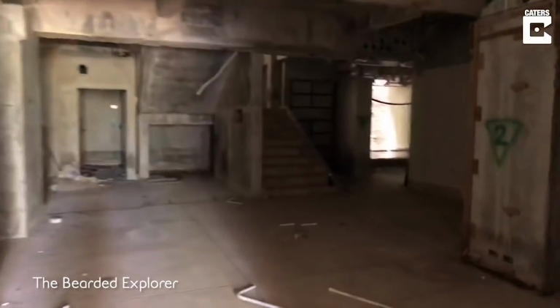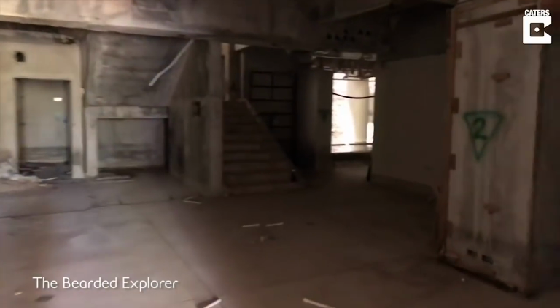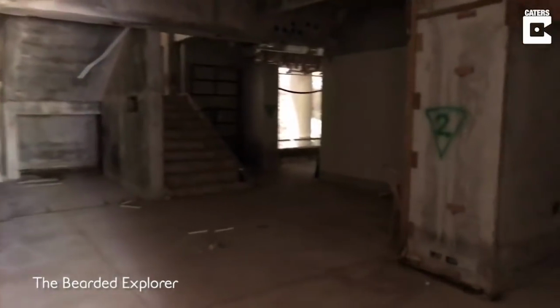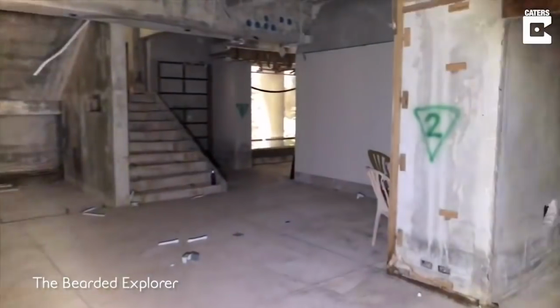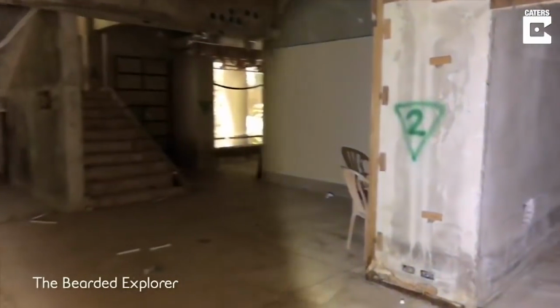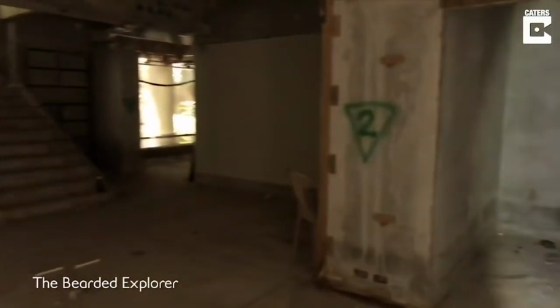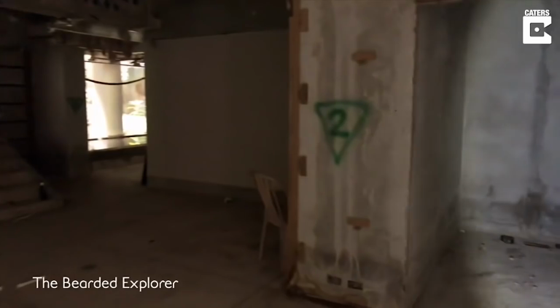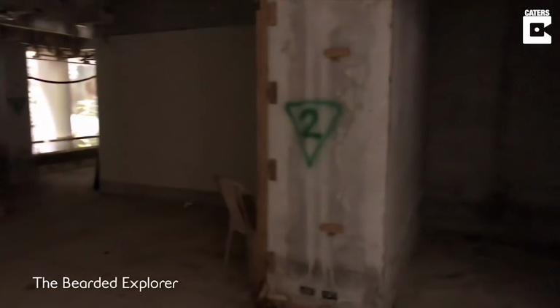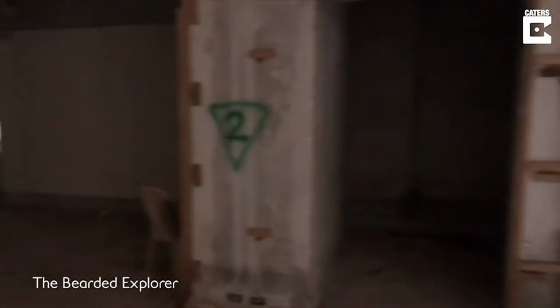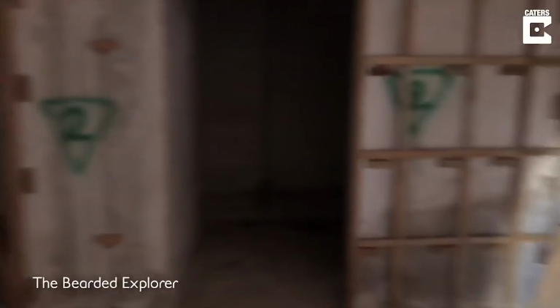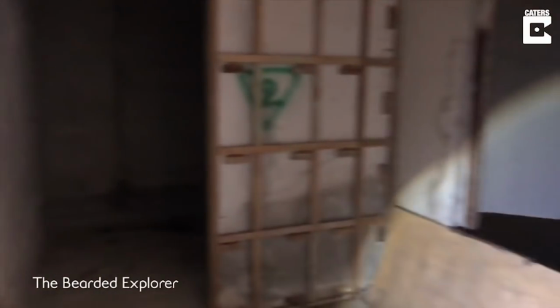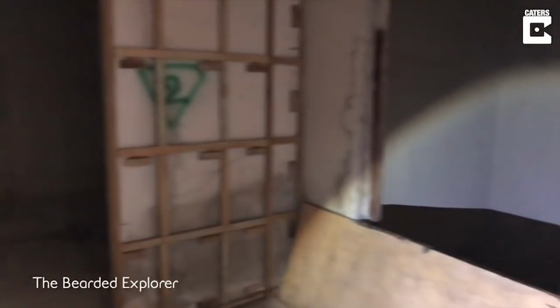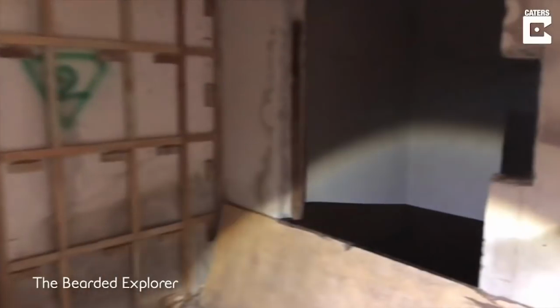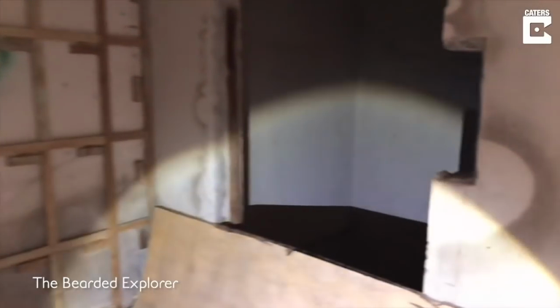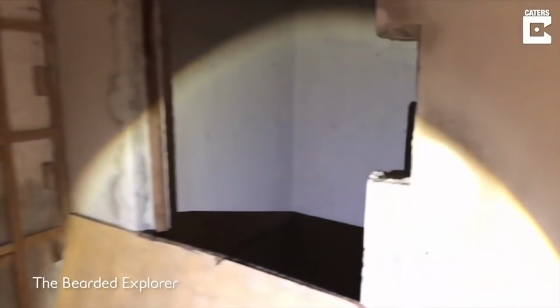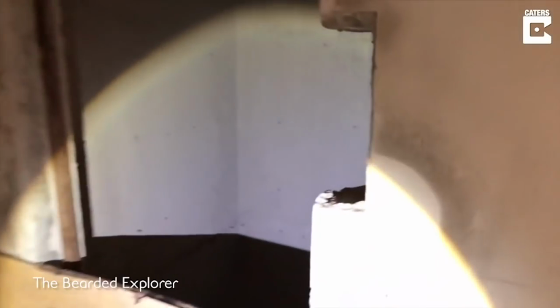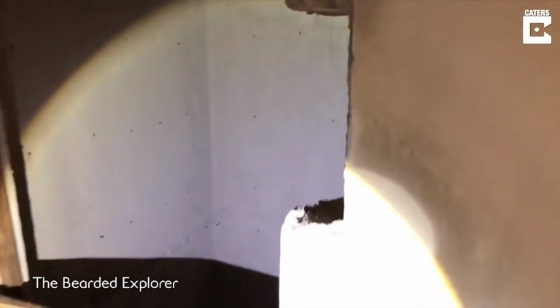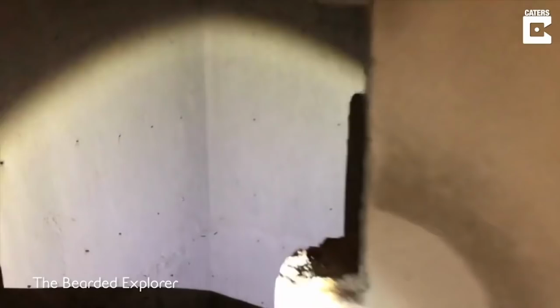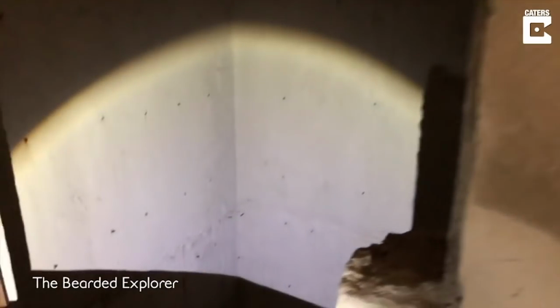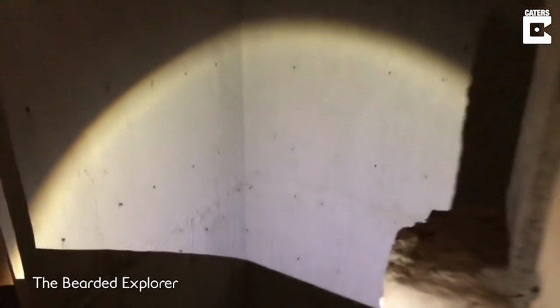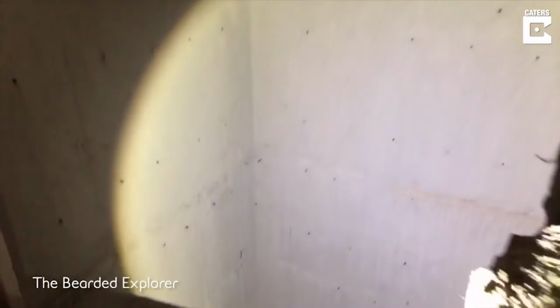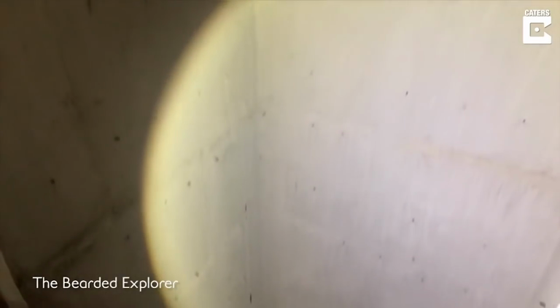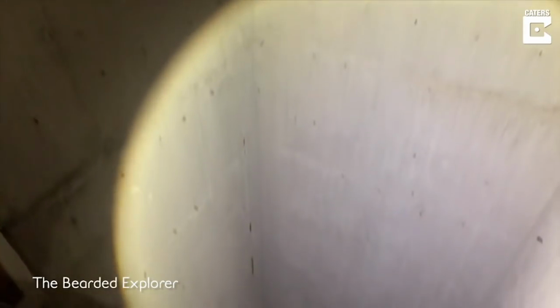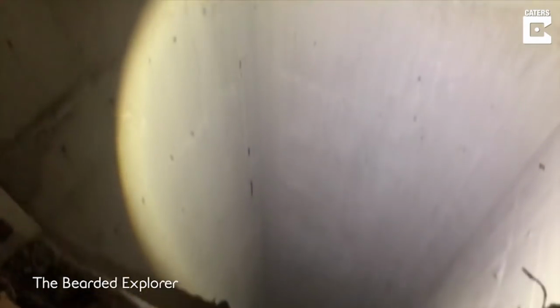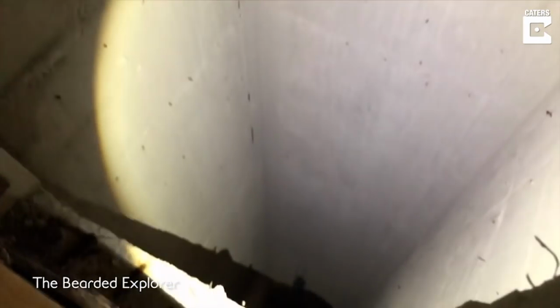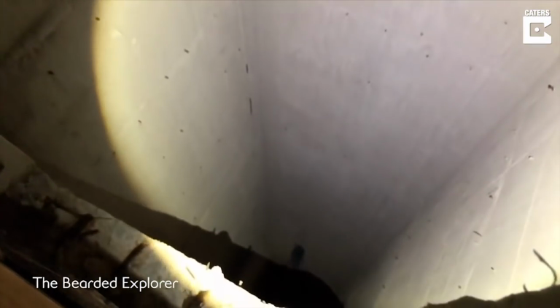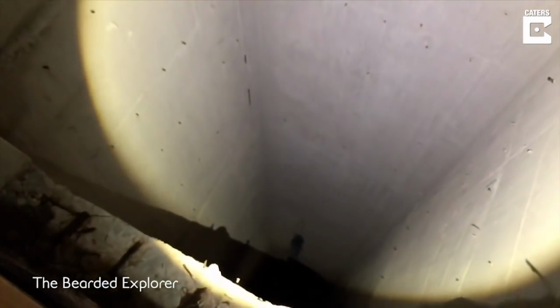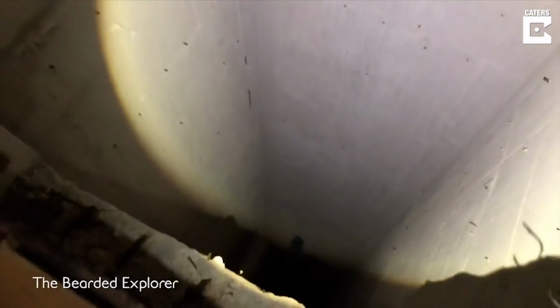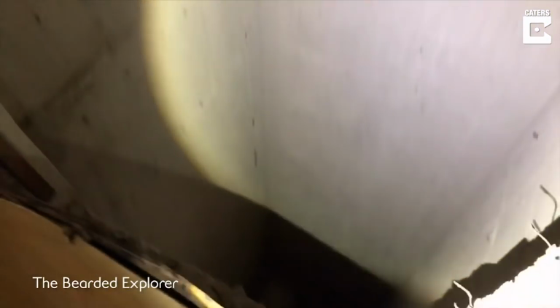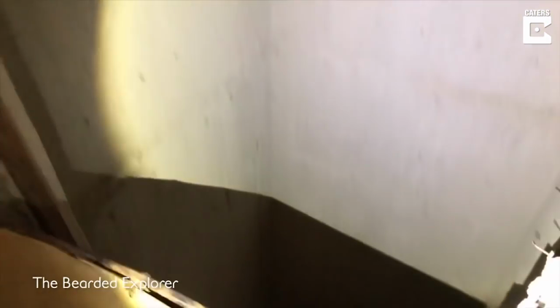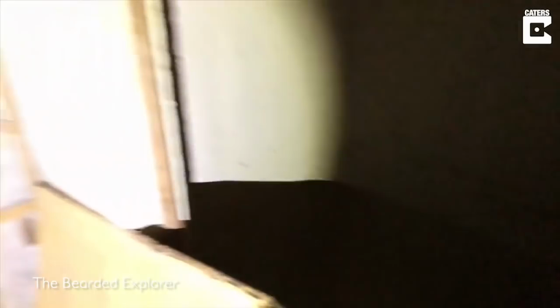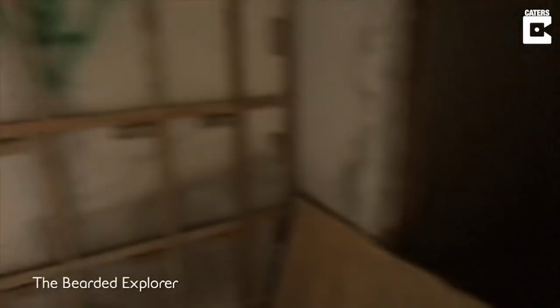Looks like we've got a staircase. There's that lift shaft — I'm going to put one arm over. Whoa! That was a very long way down.